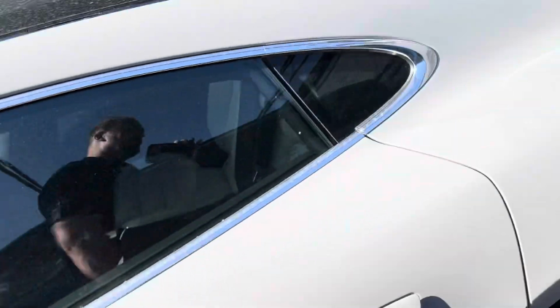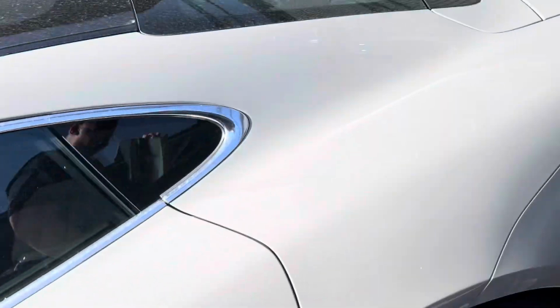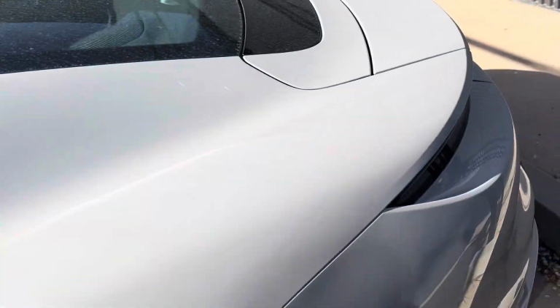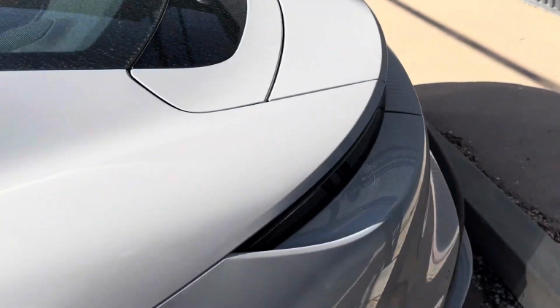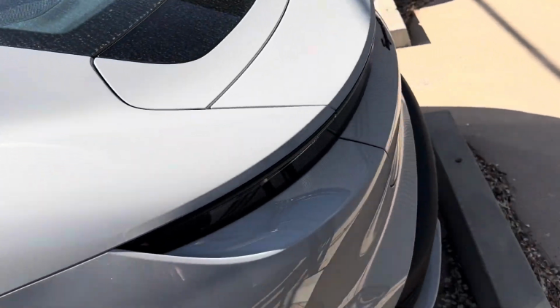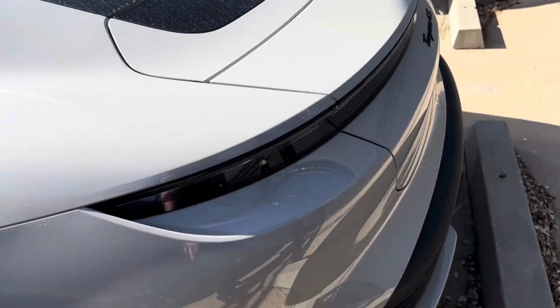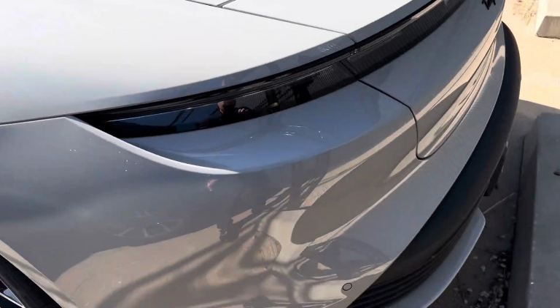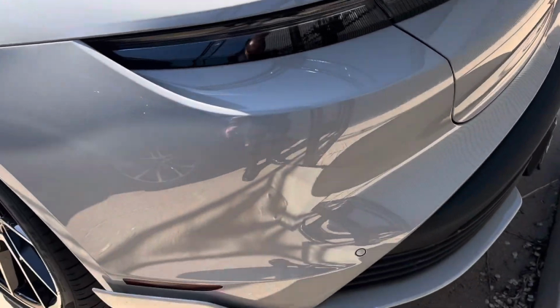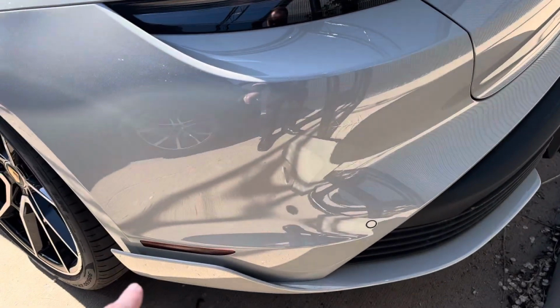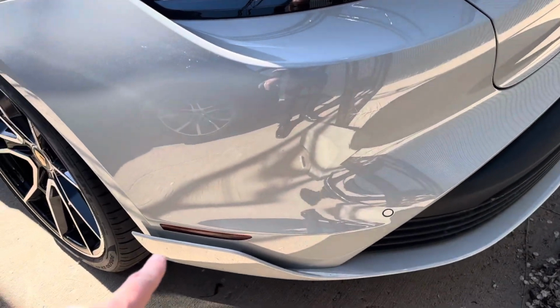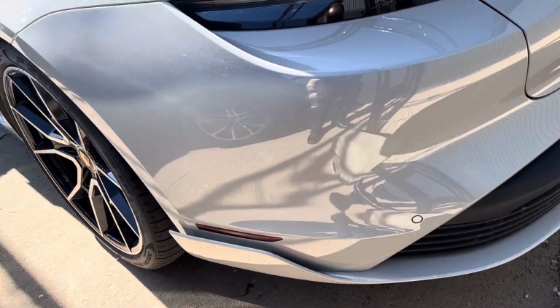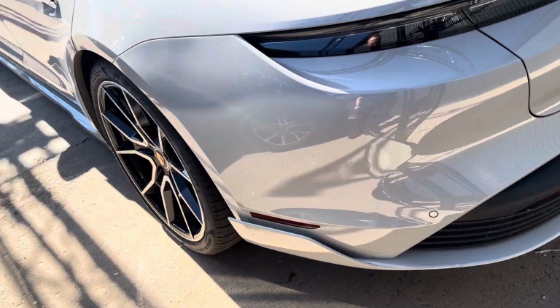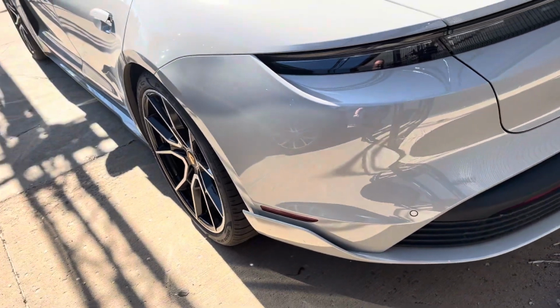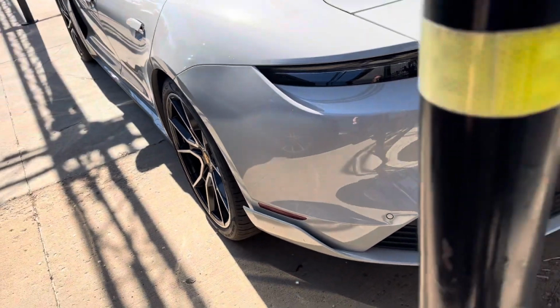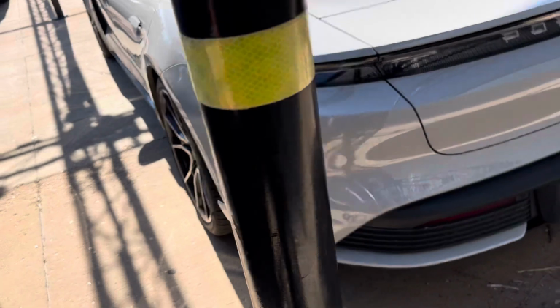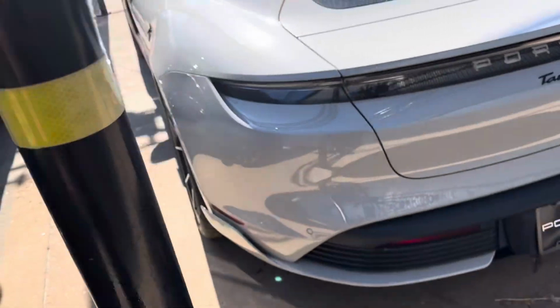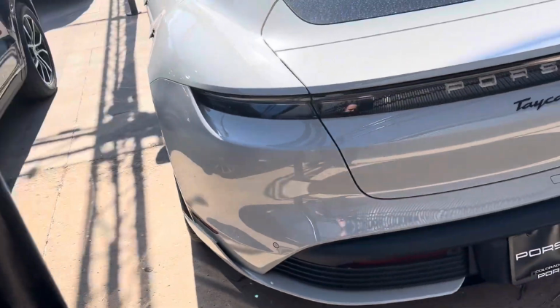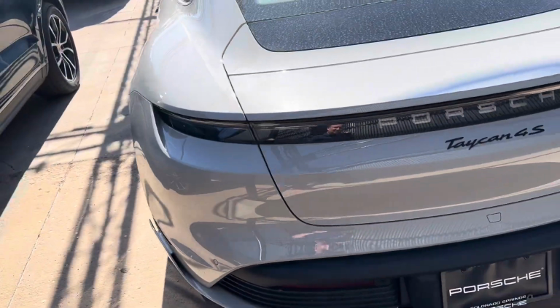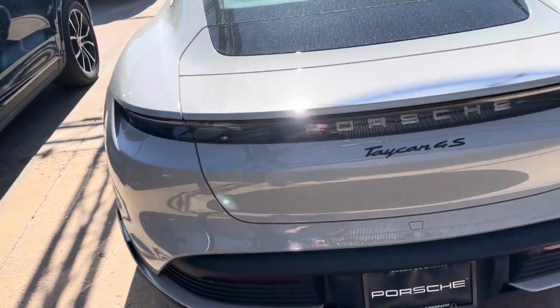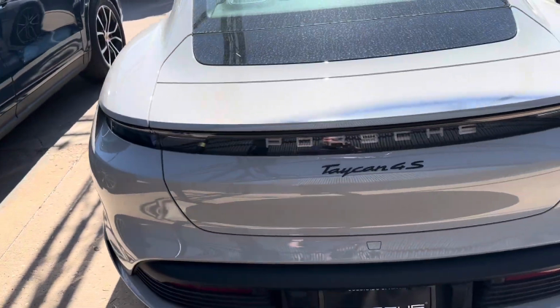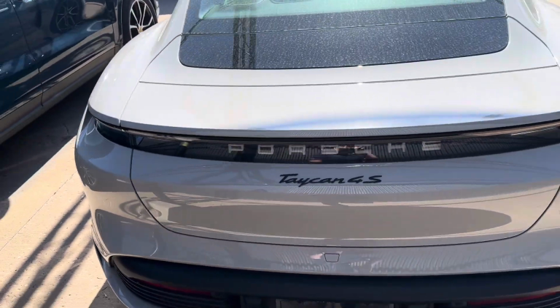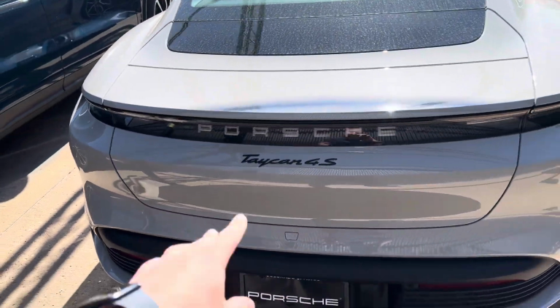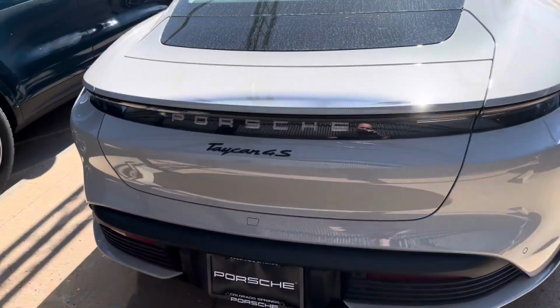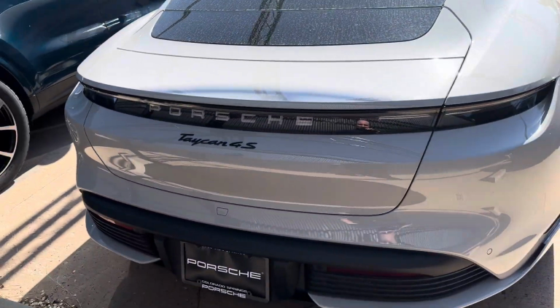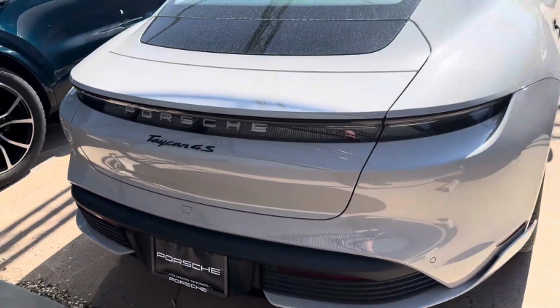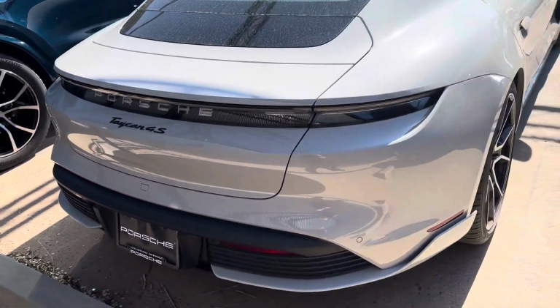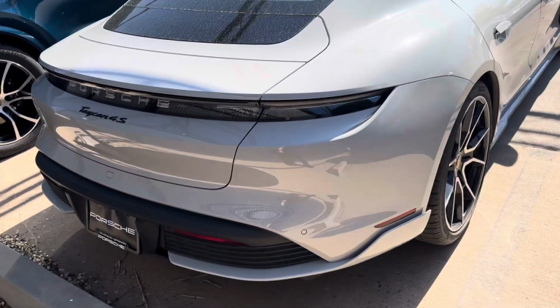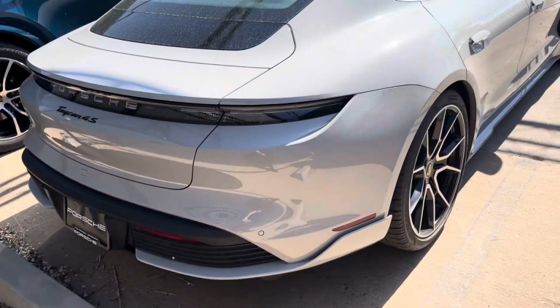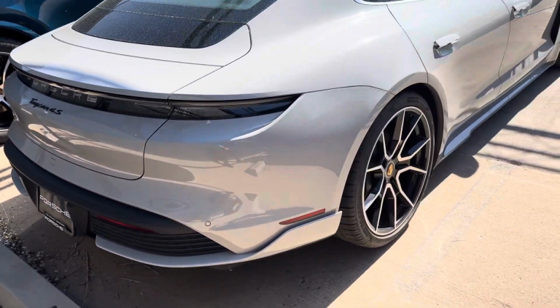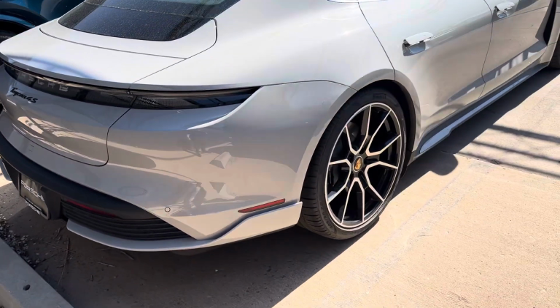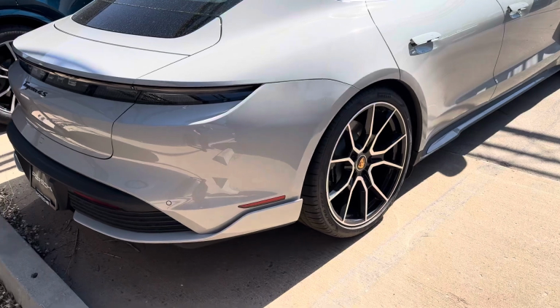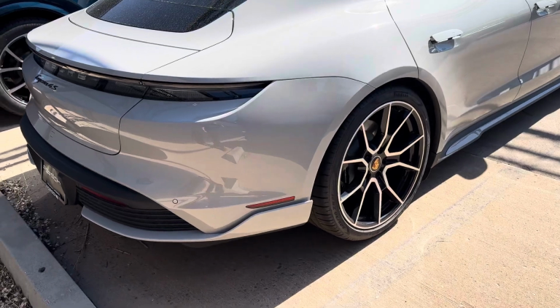You also have the rear fascia with this cool fin on the back that comes around the side of the car. You got the Taycan 4S badging in black as well. I really like that.